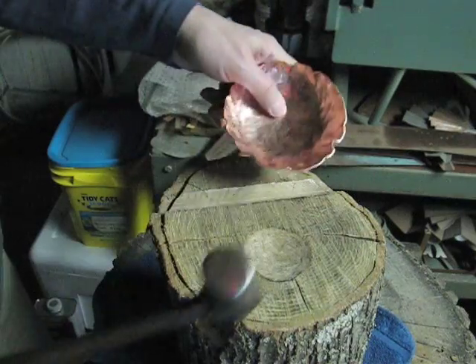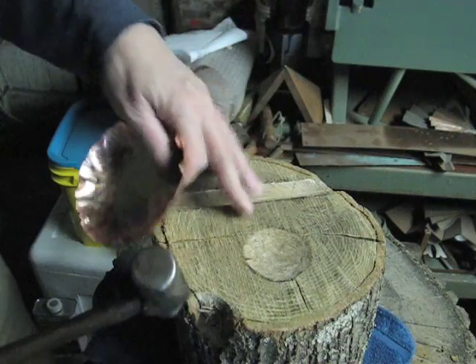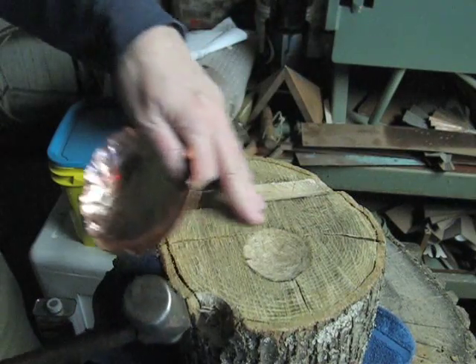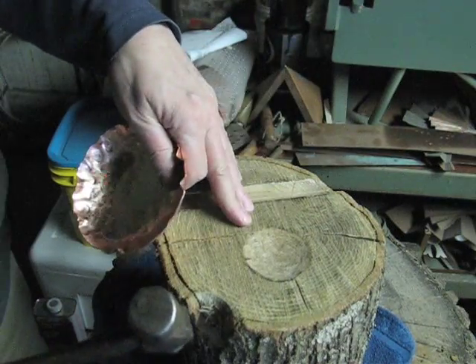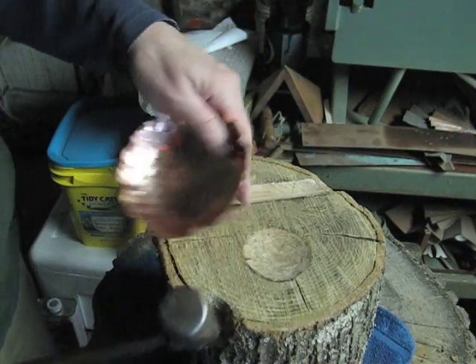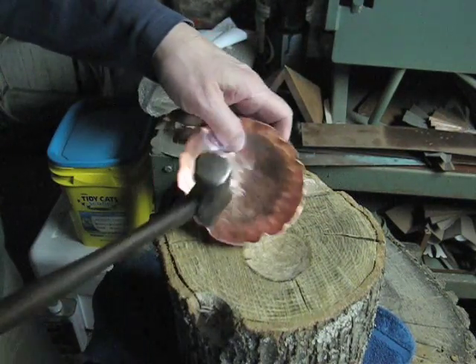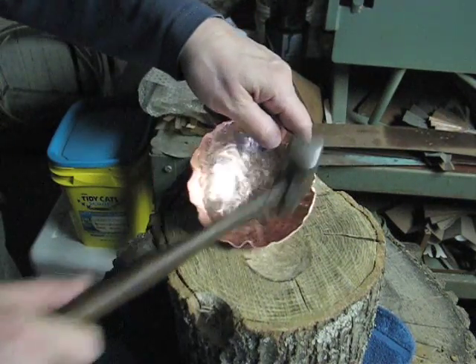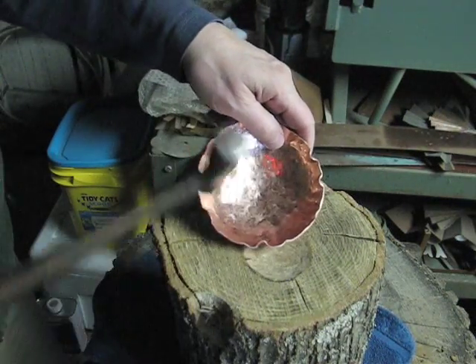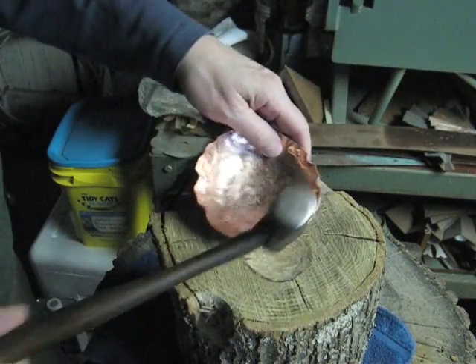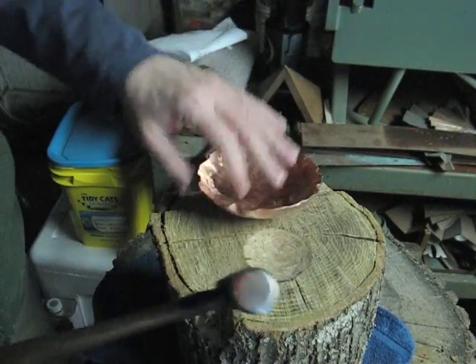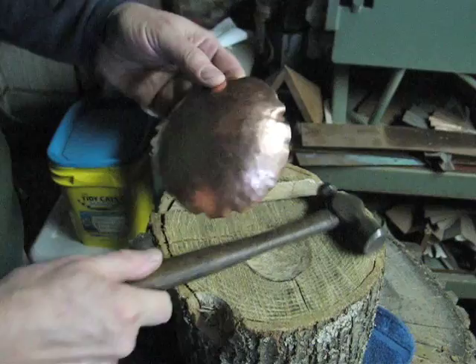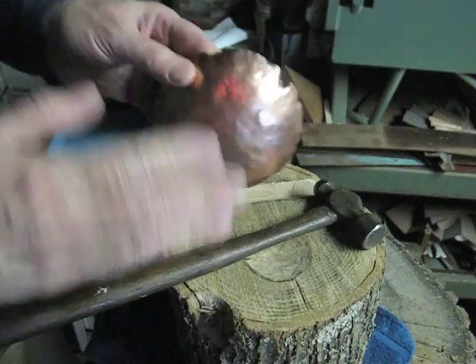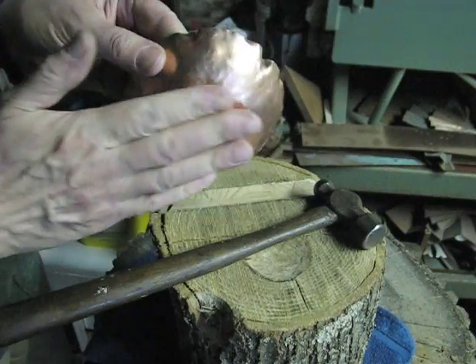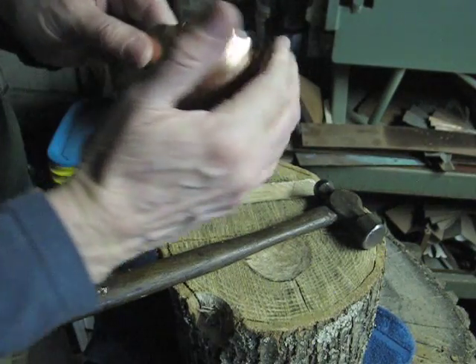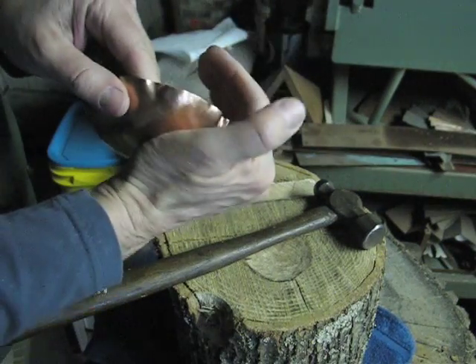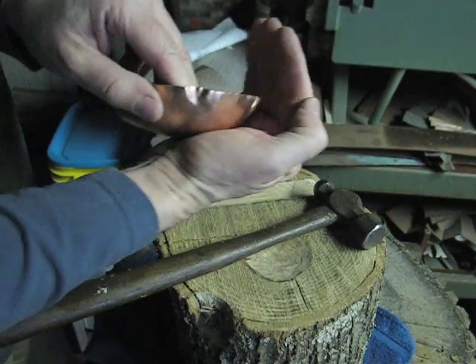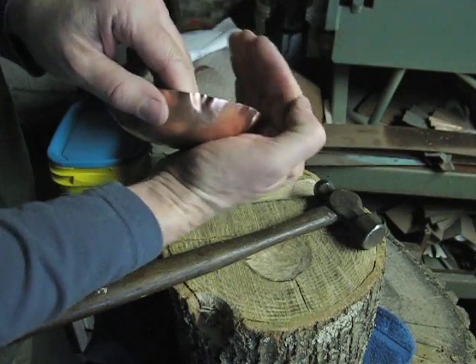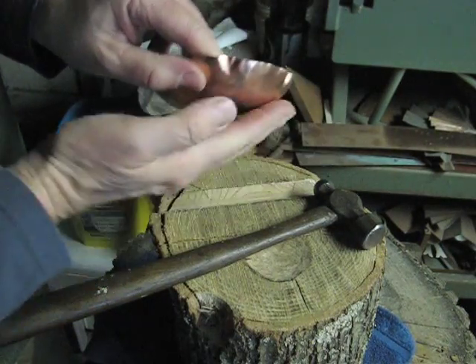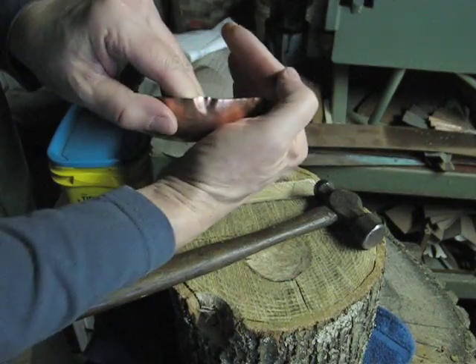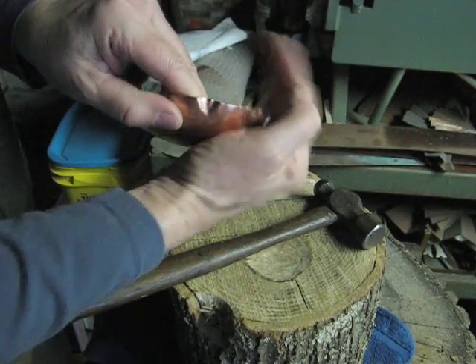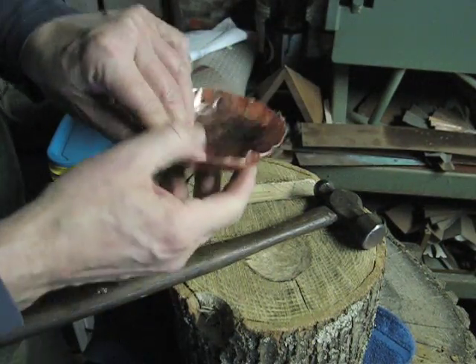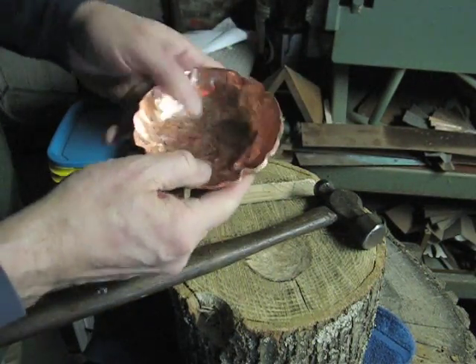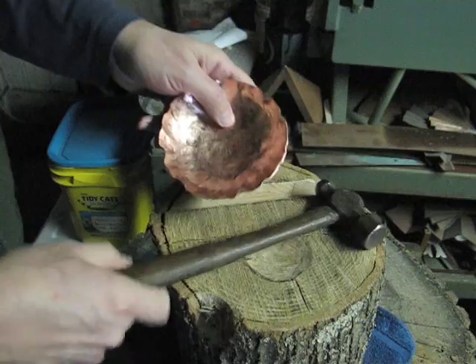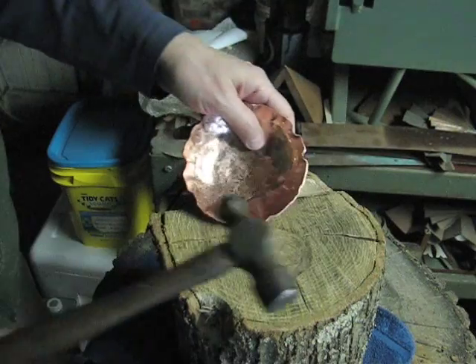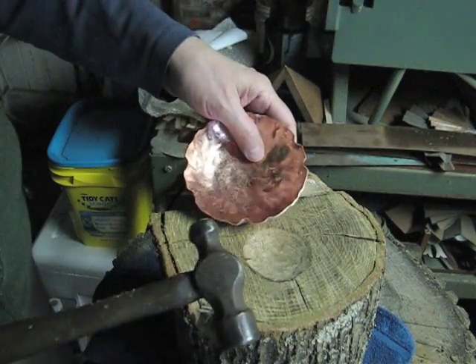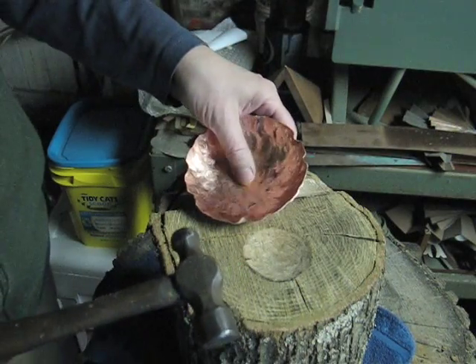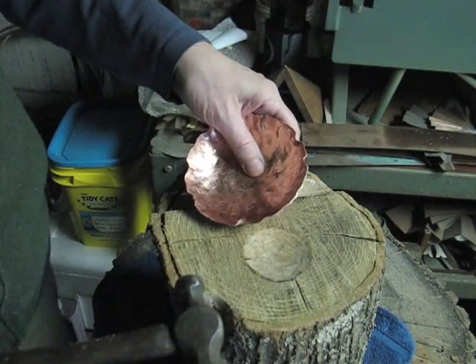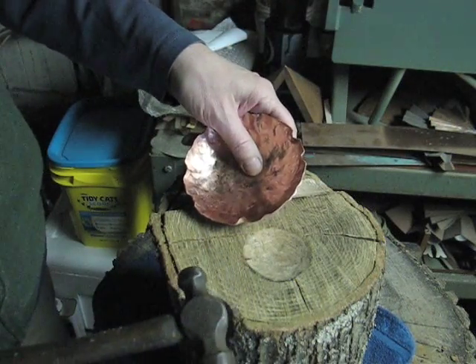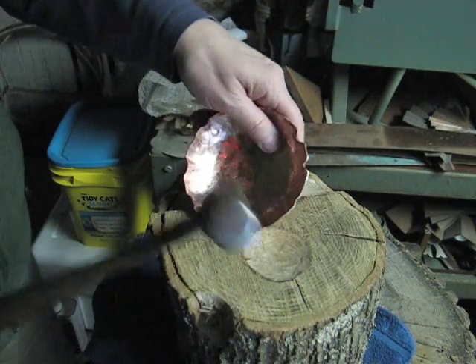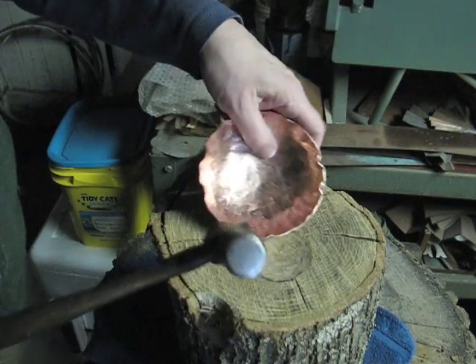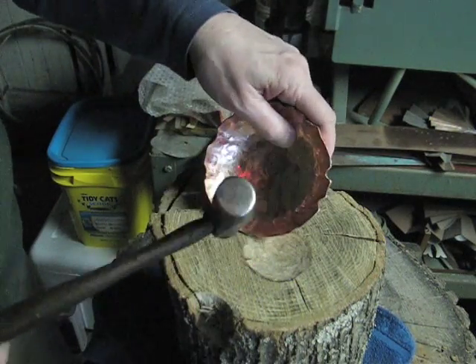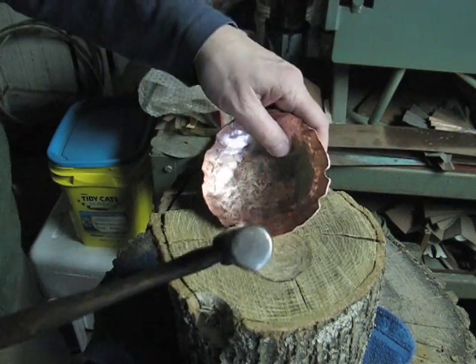Now I'm going to move it to the flatter side here as I get close to the edge, because I don't want to bring this edge all the way around, which could happen. But that makes it more difficult when you start to raise the sides after annealing.